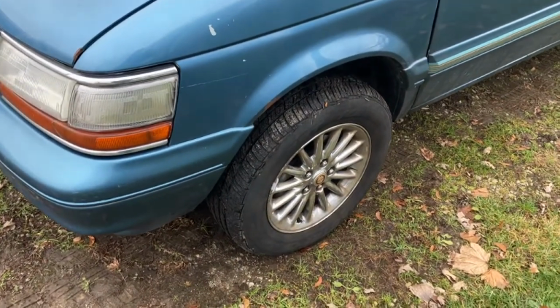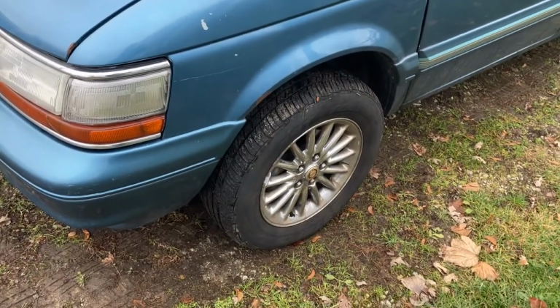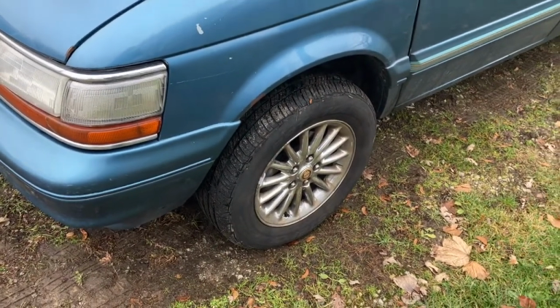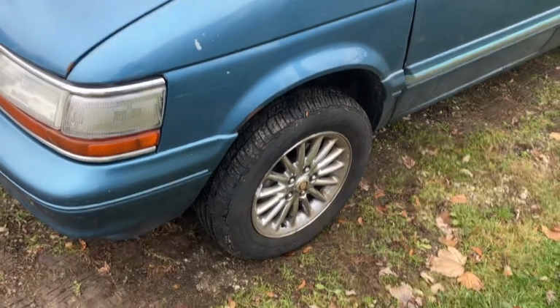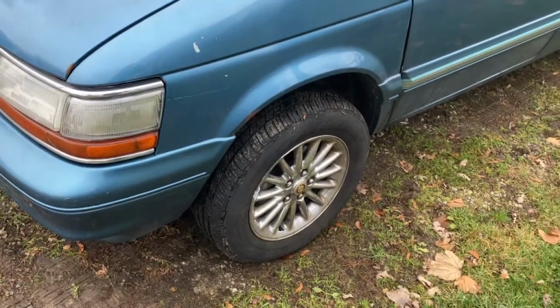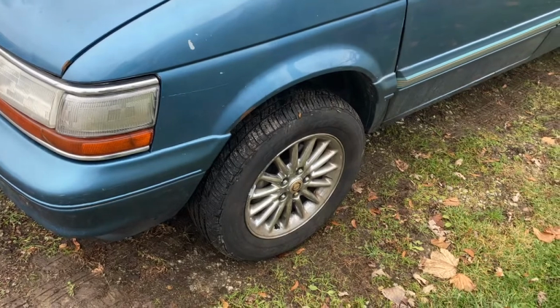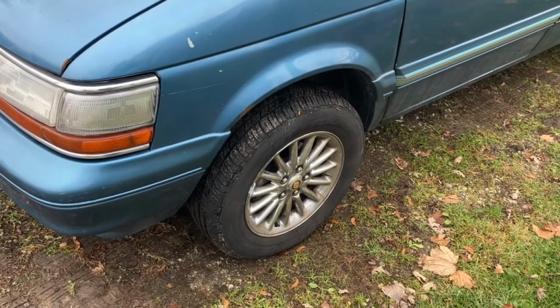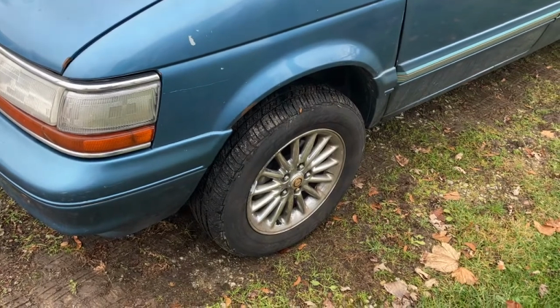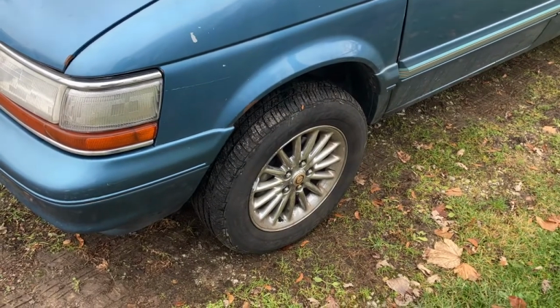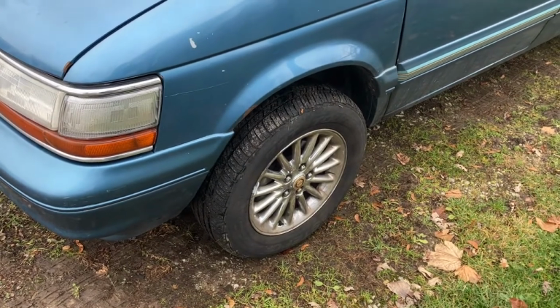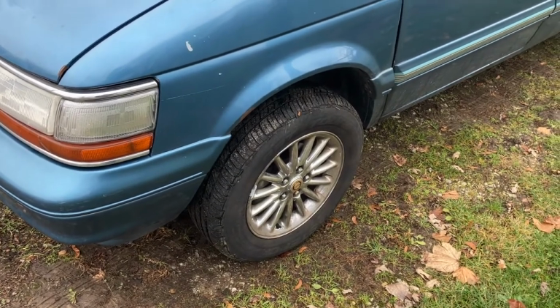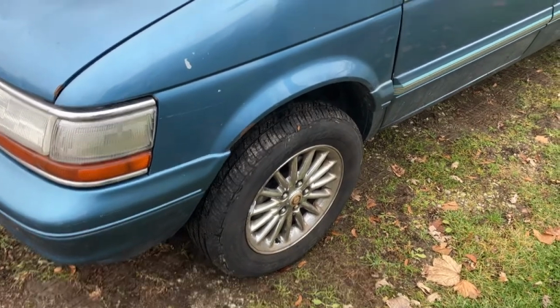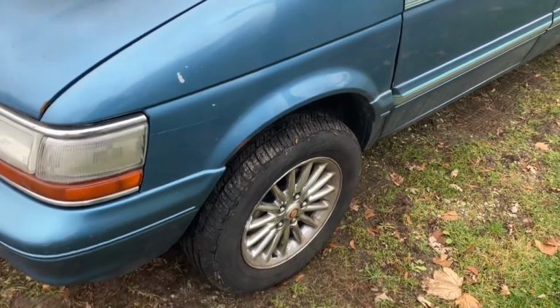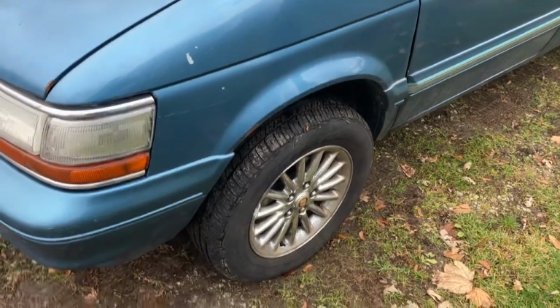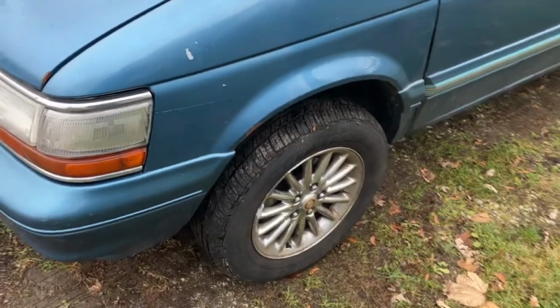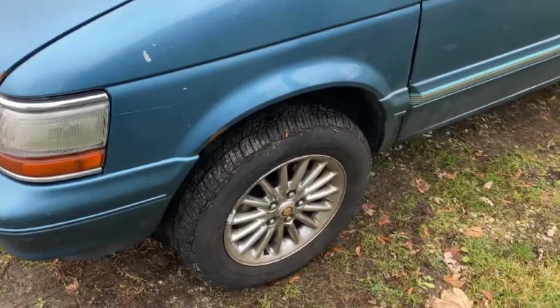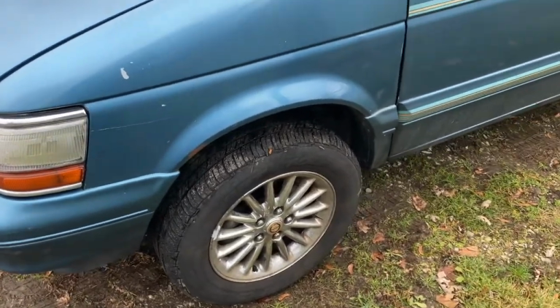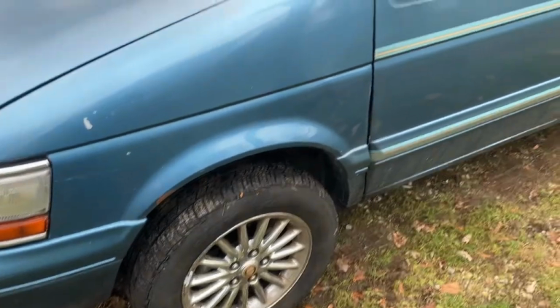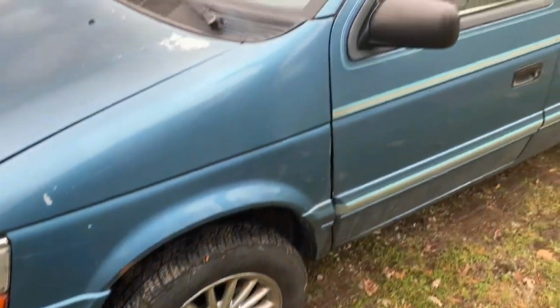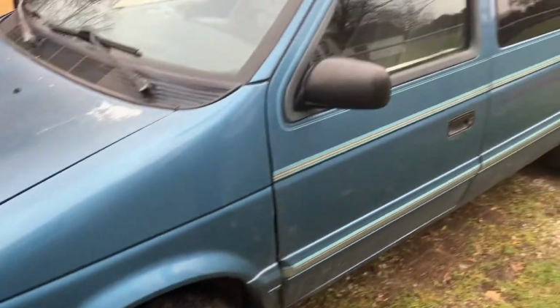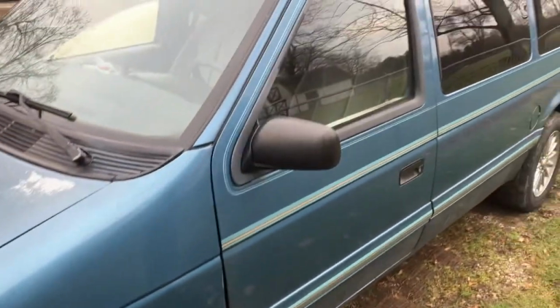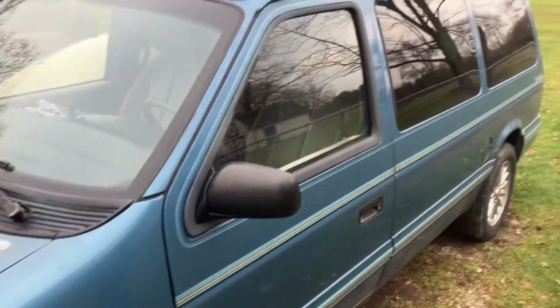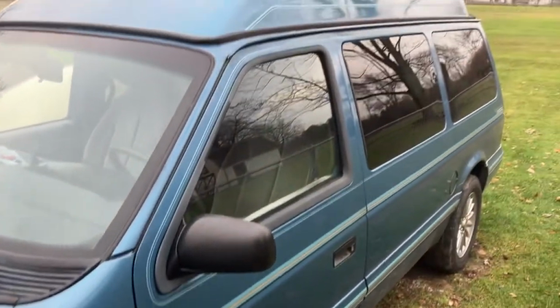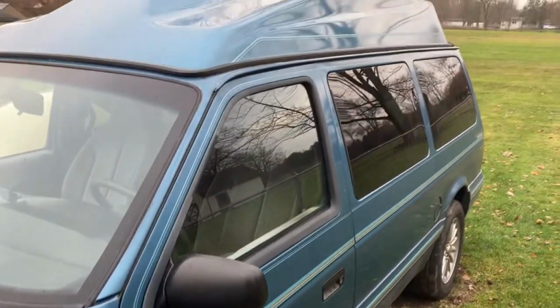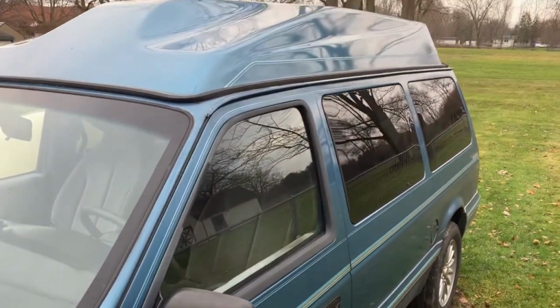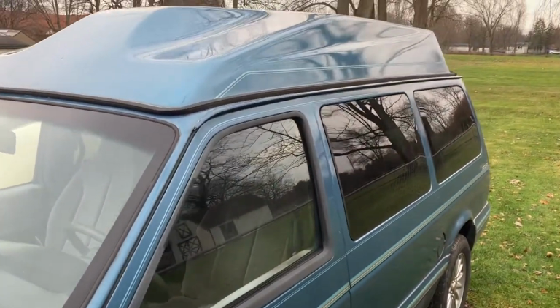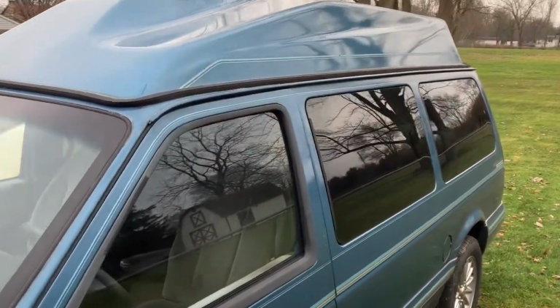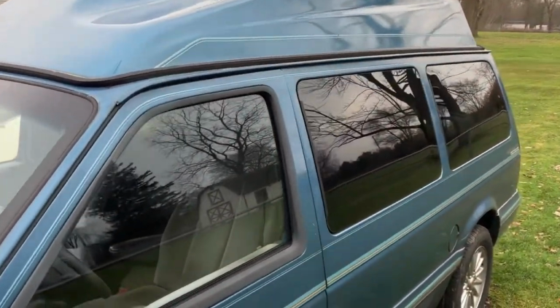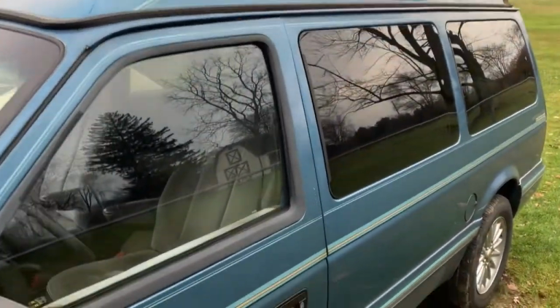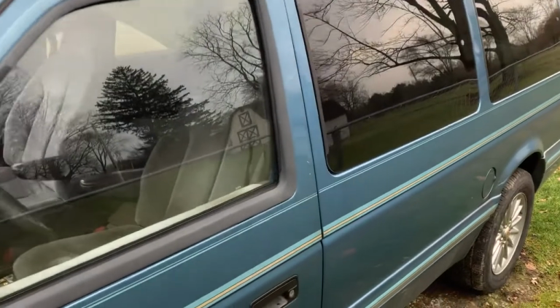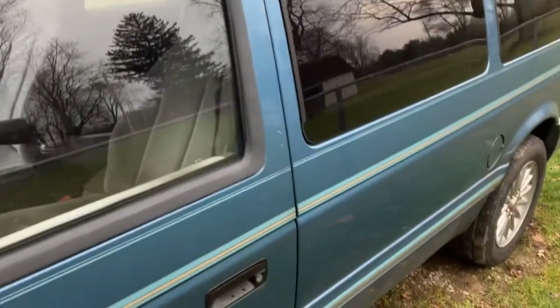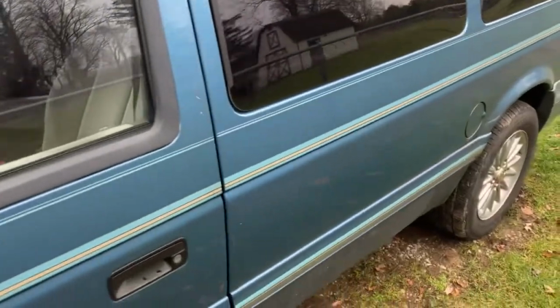It's got wheels off a 2000 Chrysler Town and Country — 16-inch wheels, whereas 15-inch would be the standard size. And yeah, tinted windows.